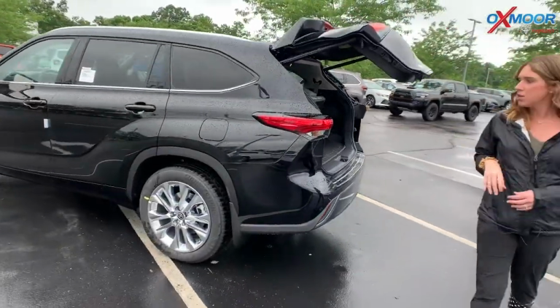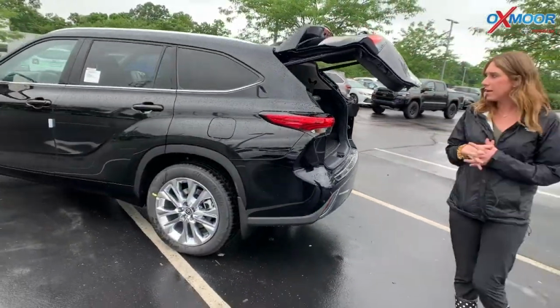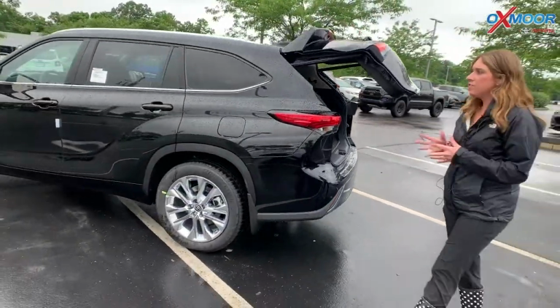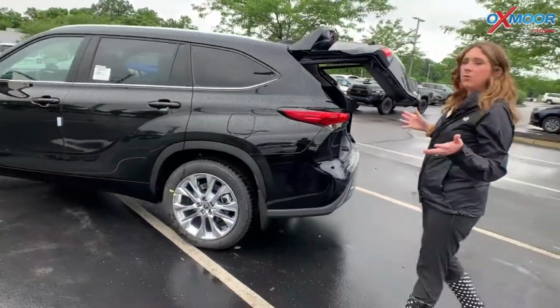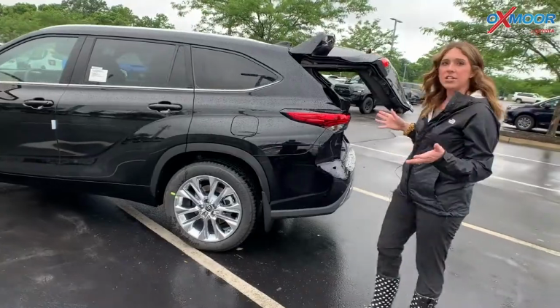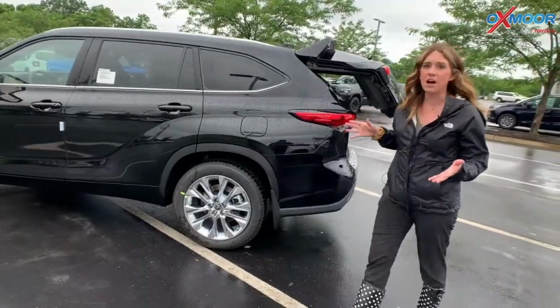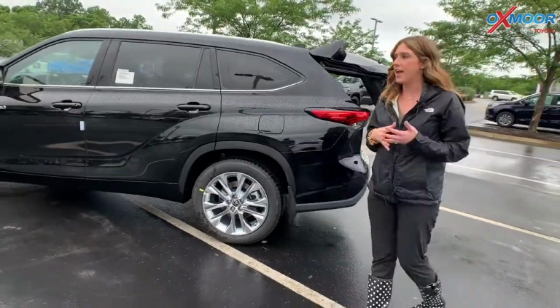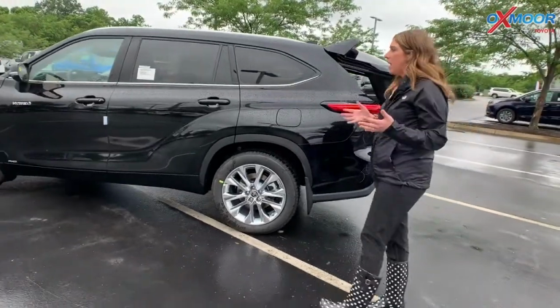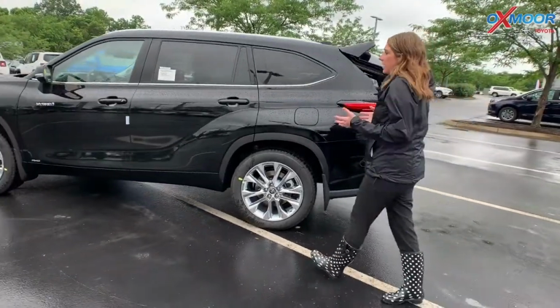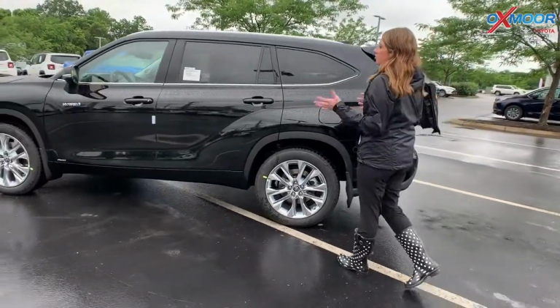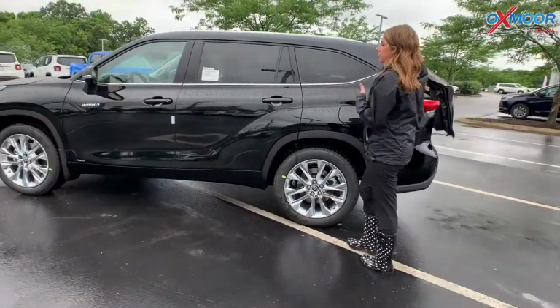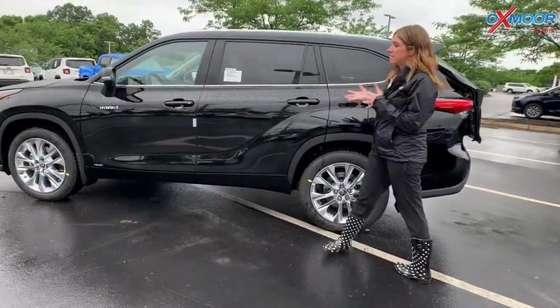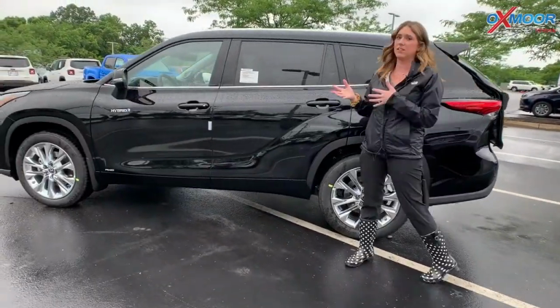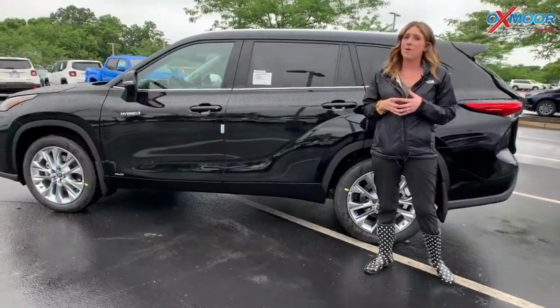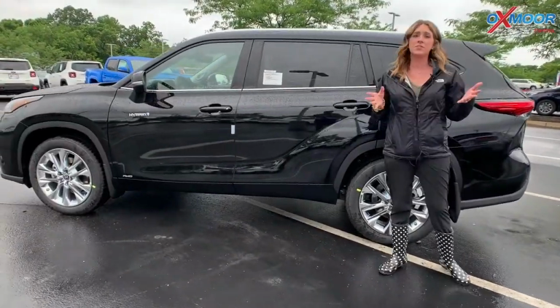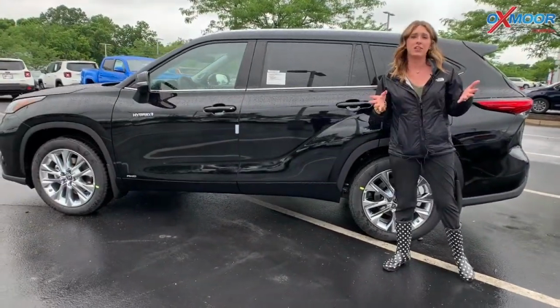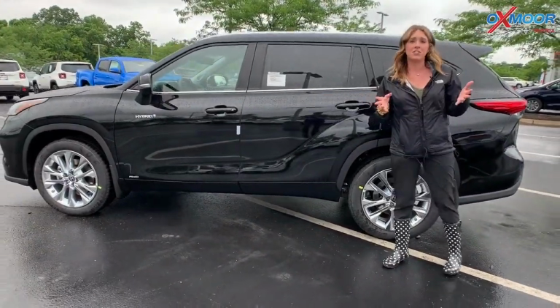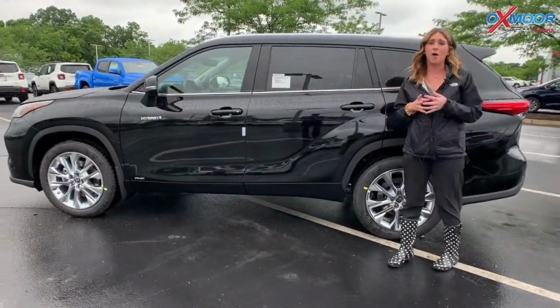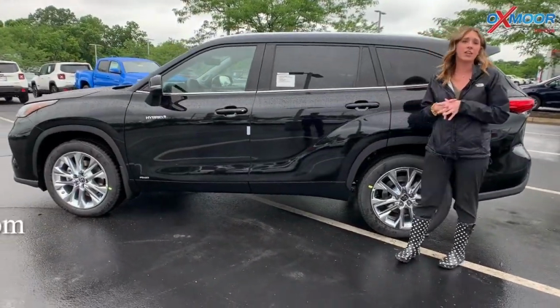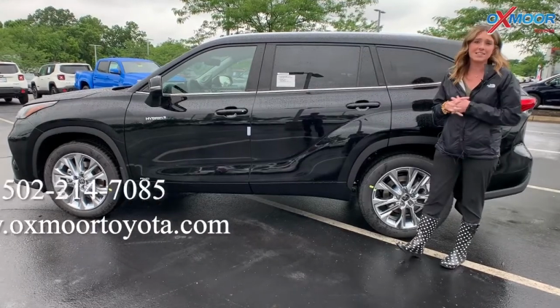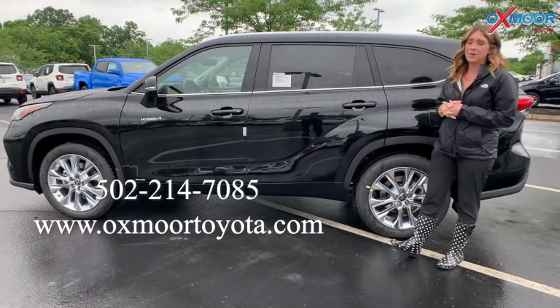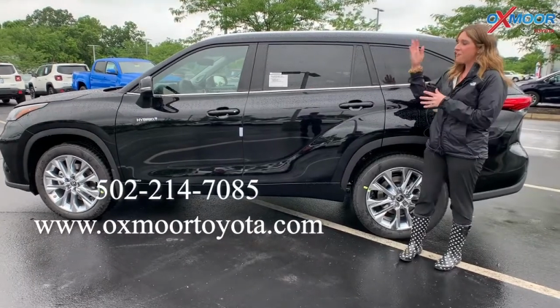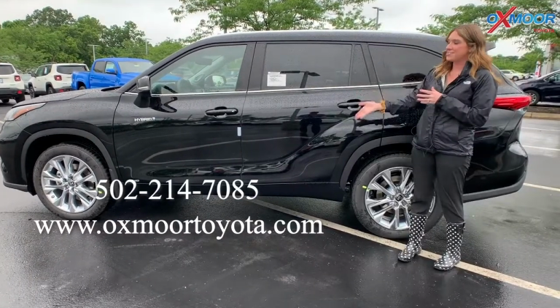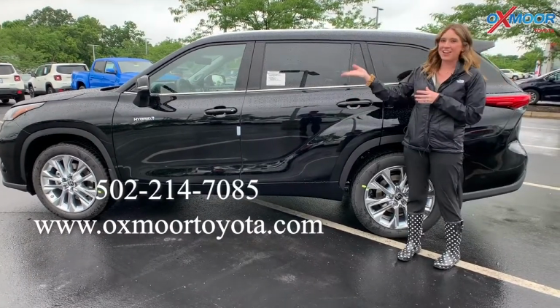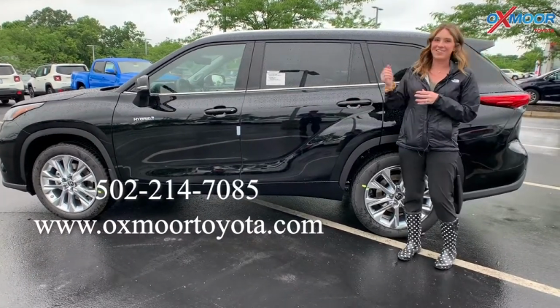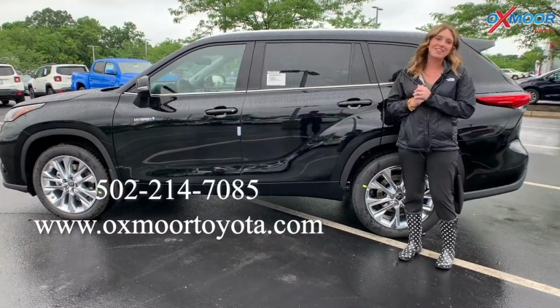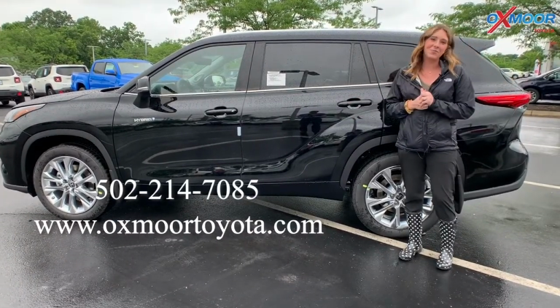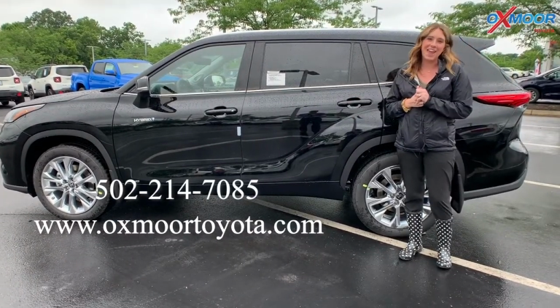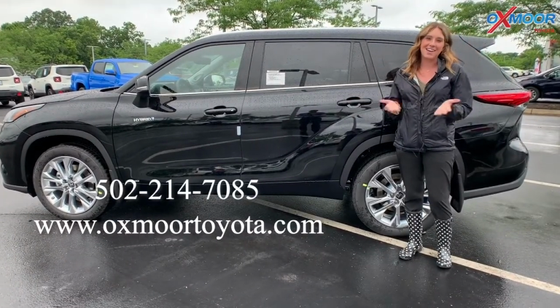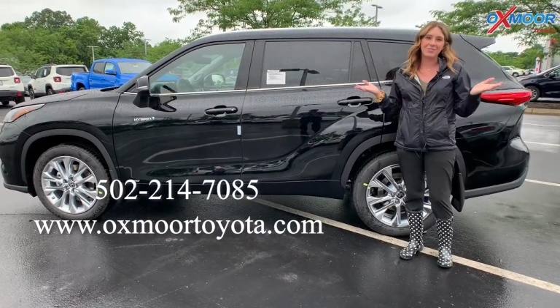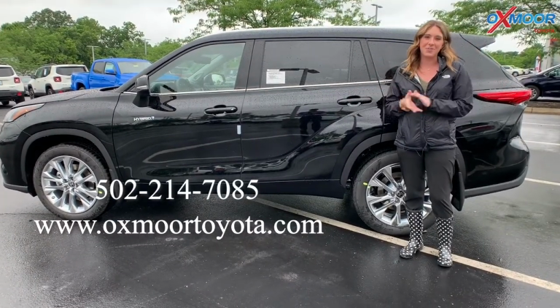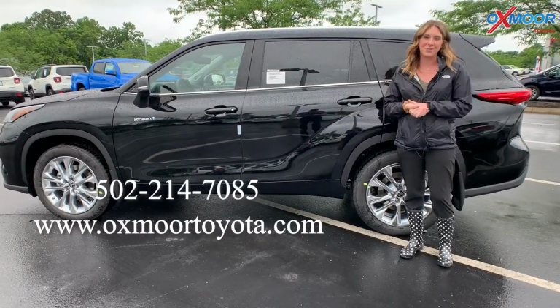If you have any questions on any of the Highlanders, this one specifically, please feel free to let us know. All of our contact information is right here. Thanks everyone, and I will see you all soon.